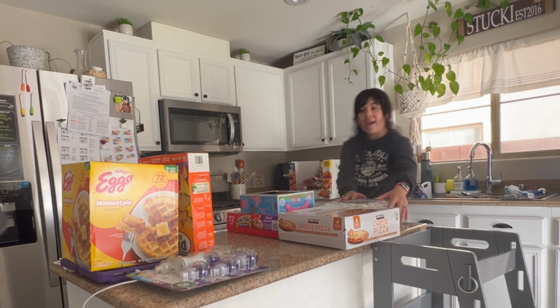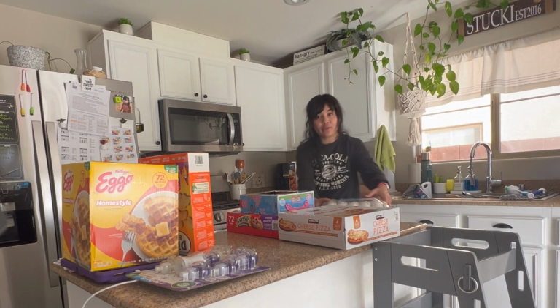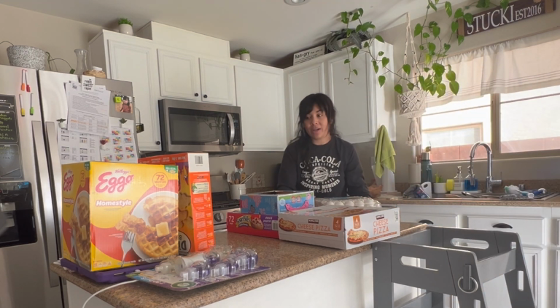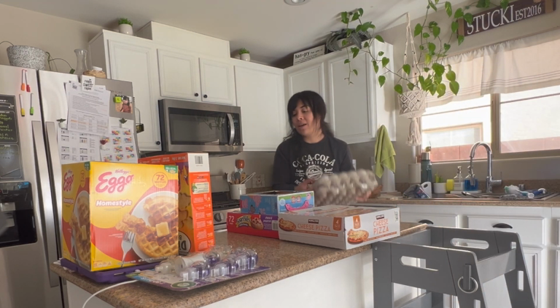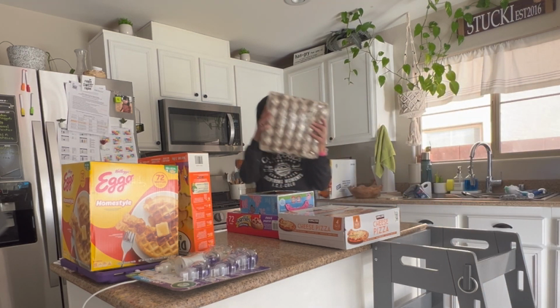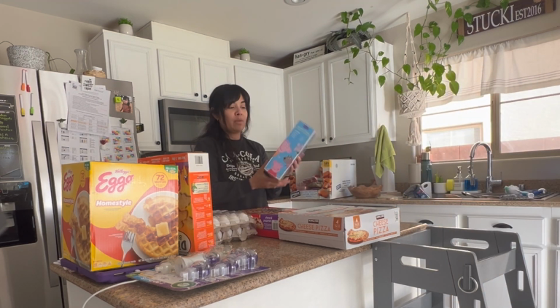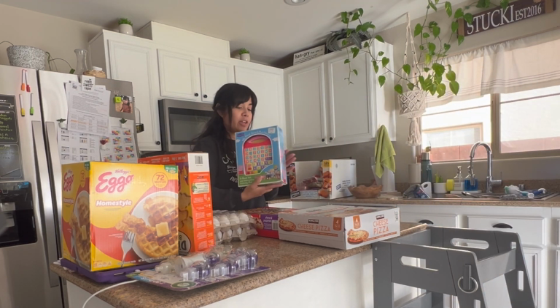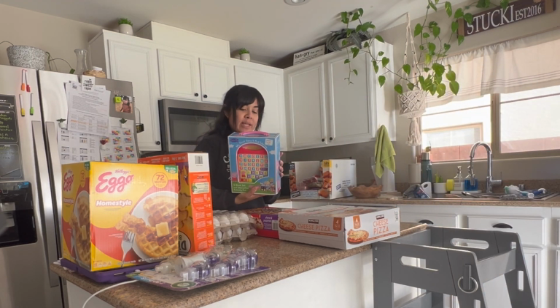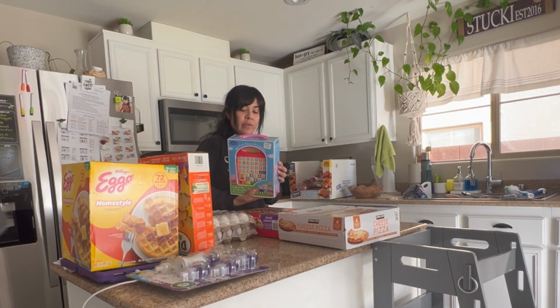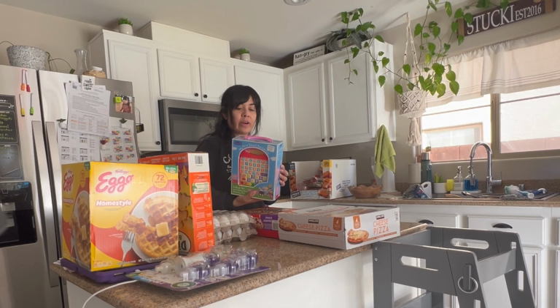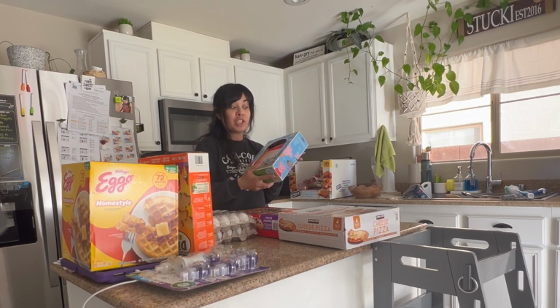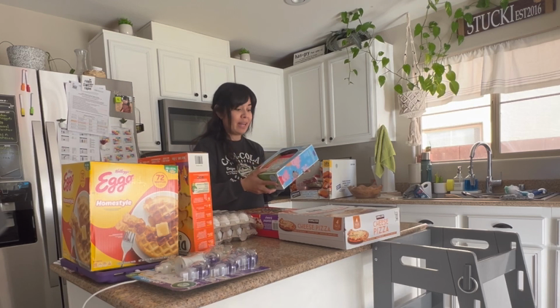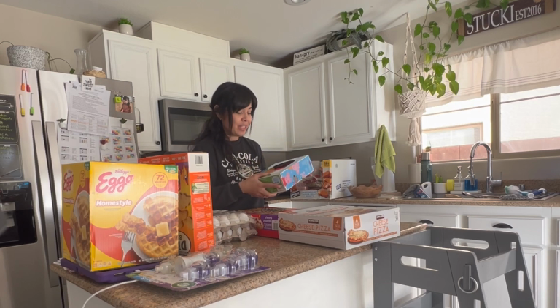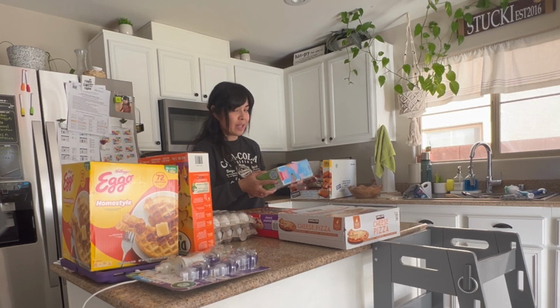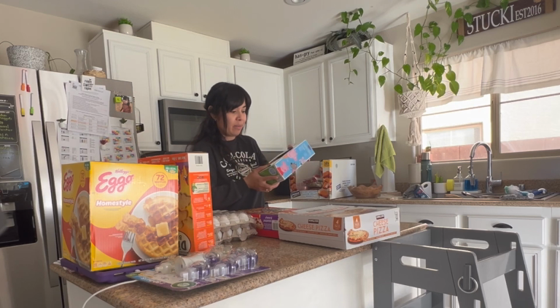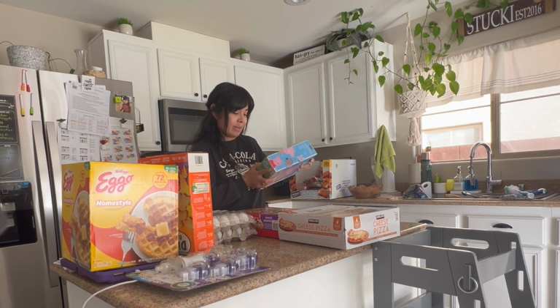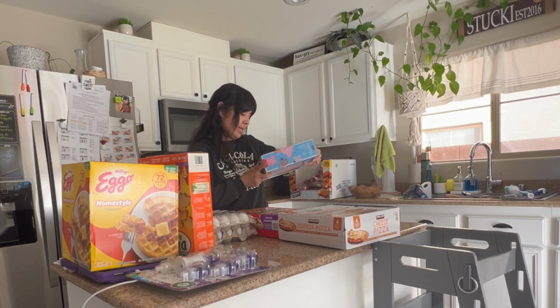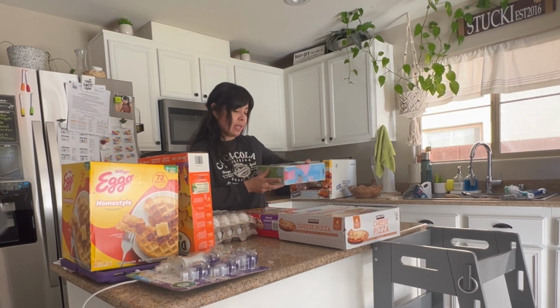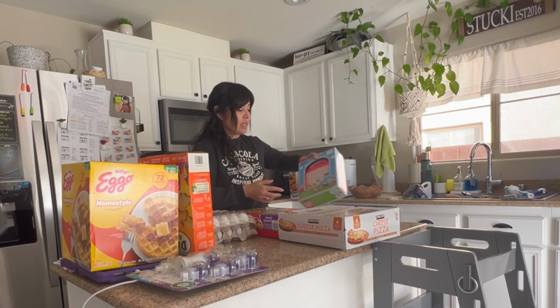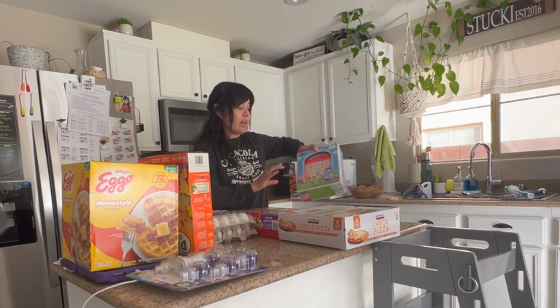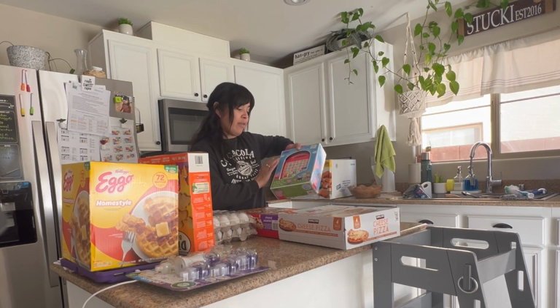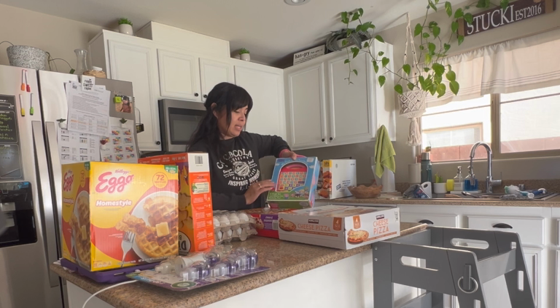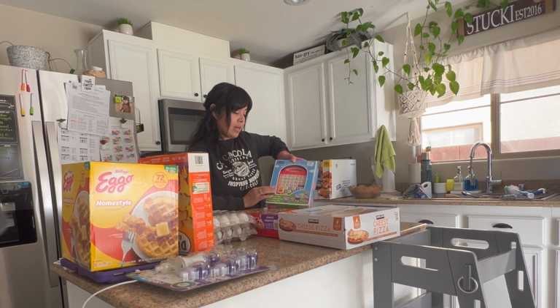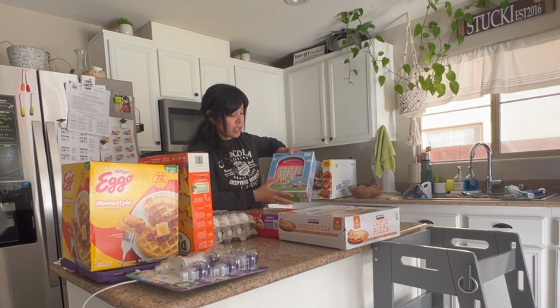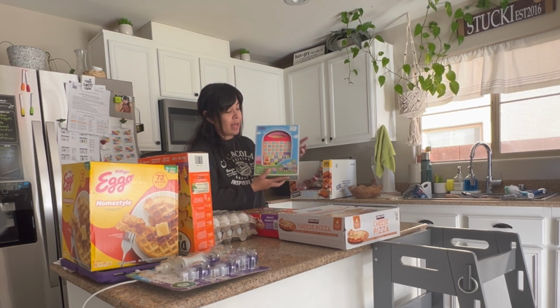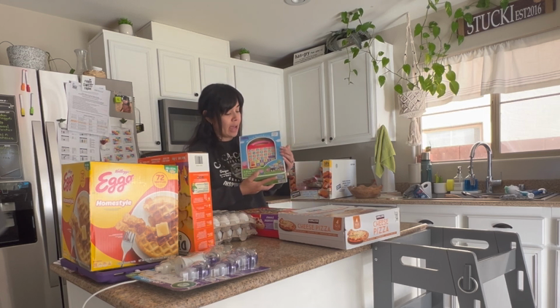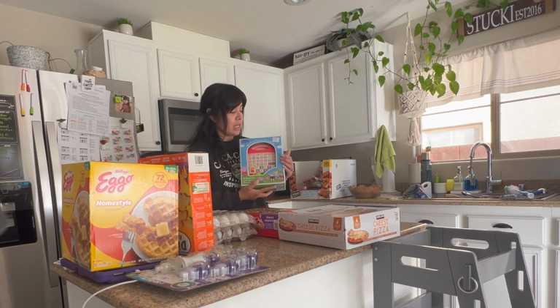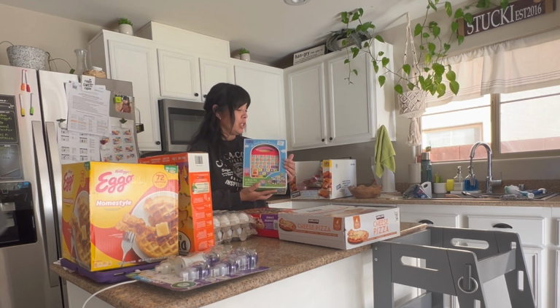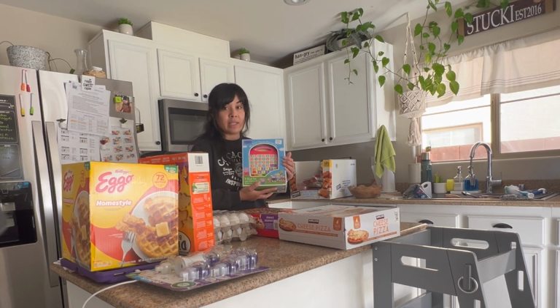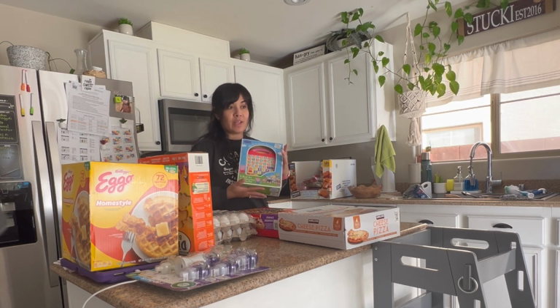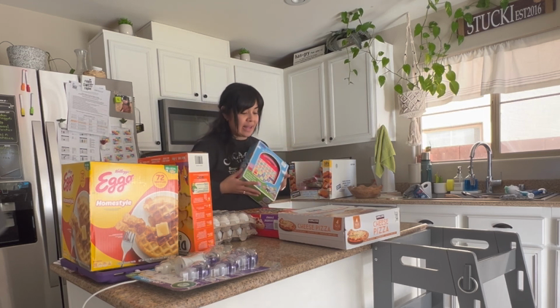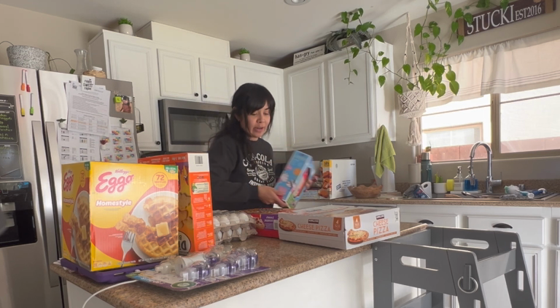Eggs, of course, are a must. We got a Christmas present for one of the girls — she picked it out herself. She loves the alphabet and numbers, so it has all that. She was obsessed with it, so I had to get it for her.